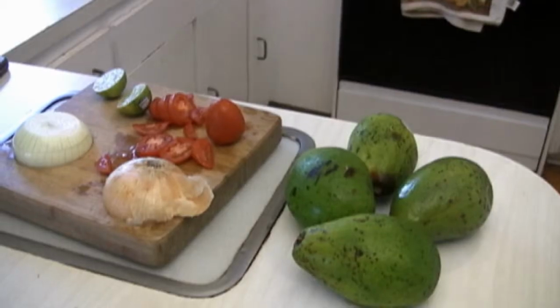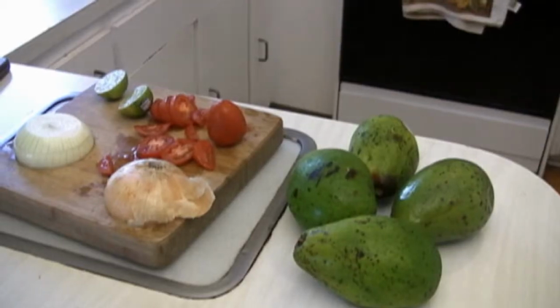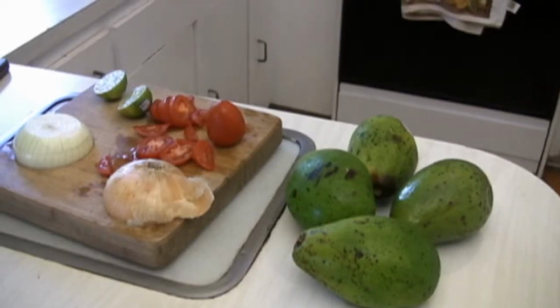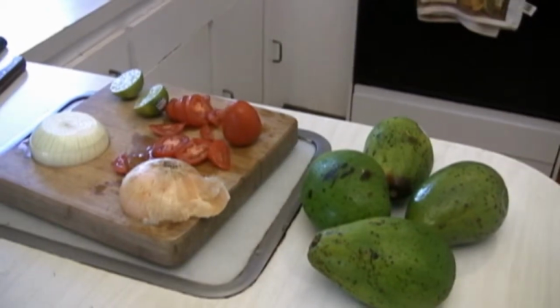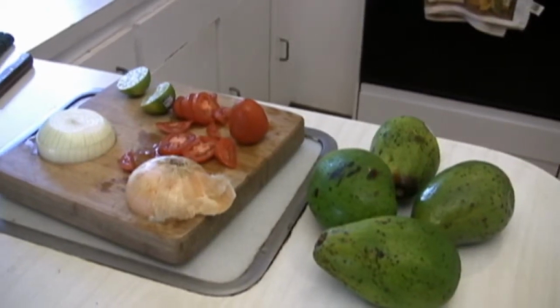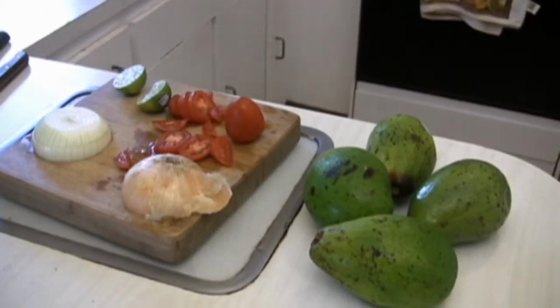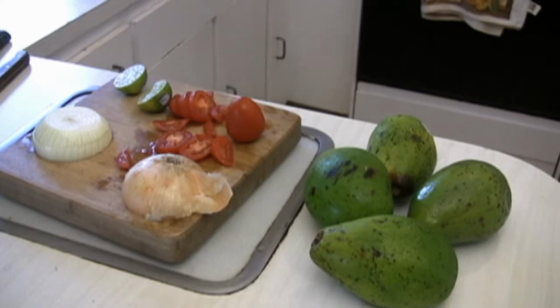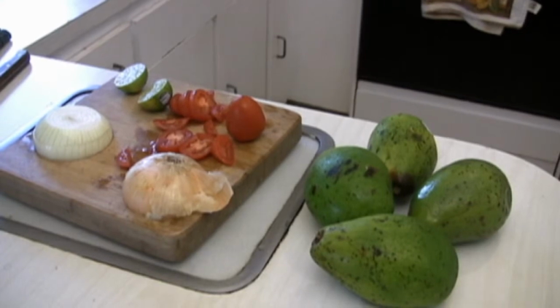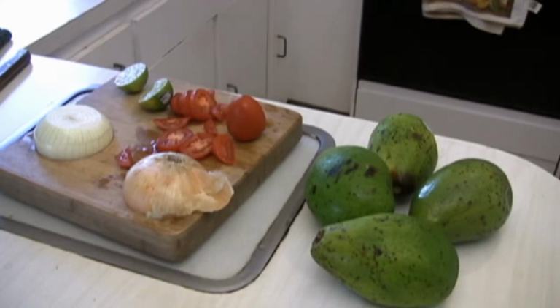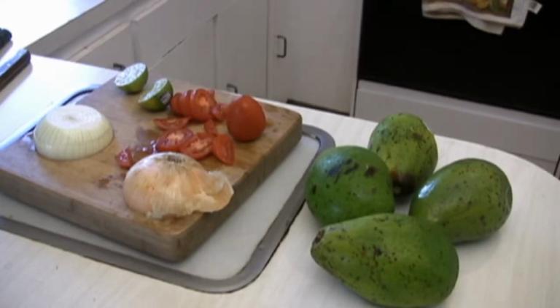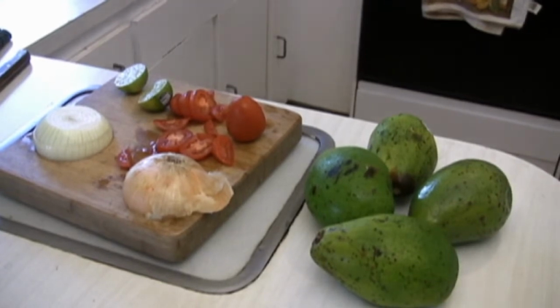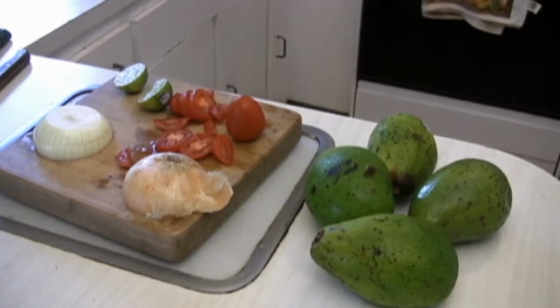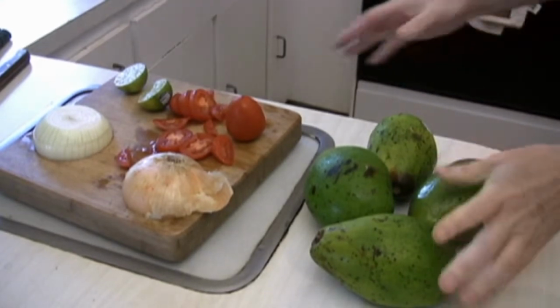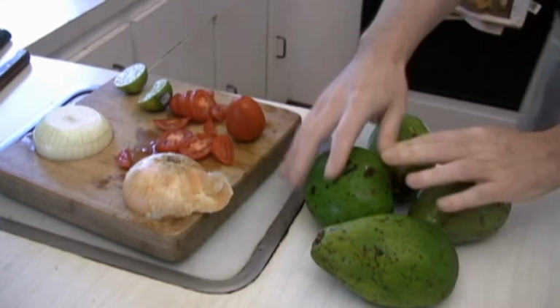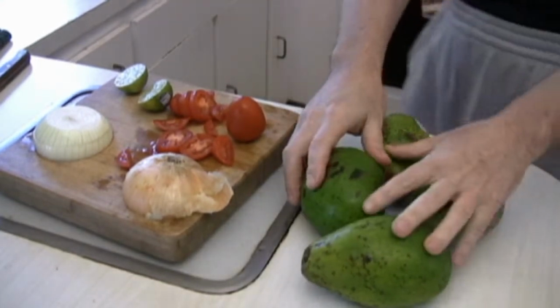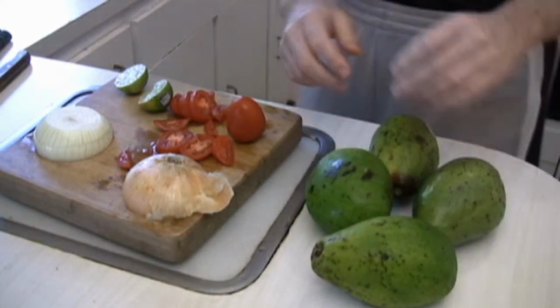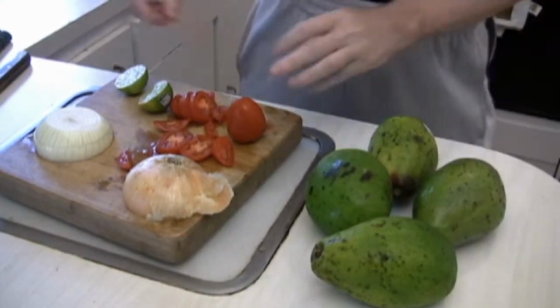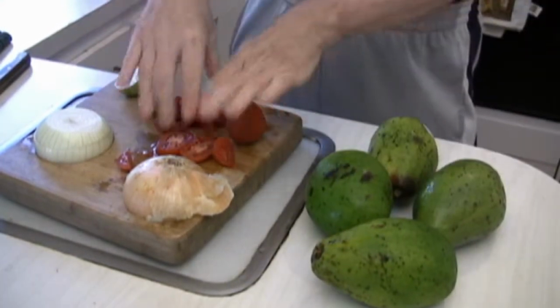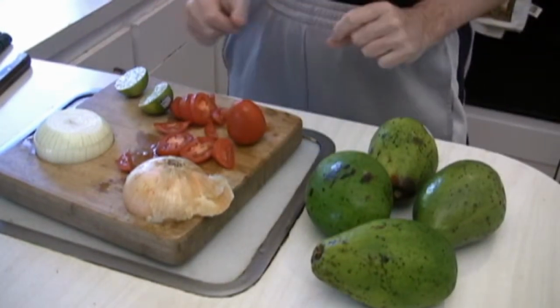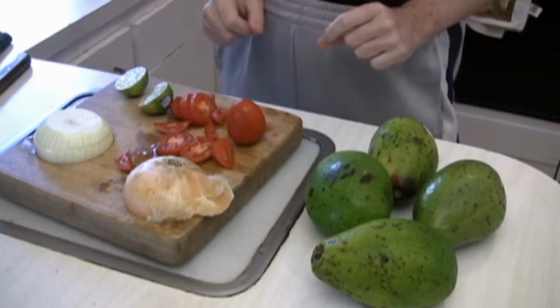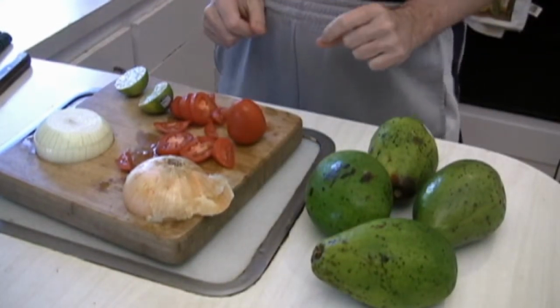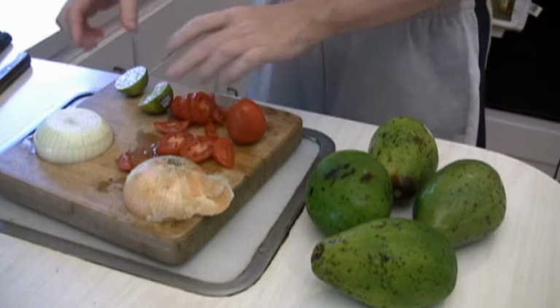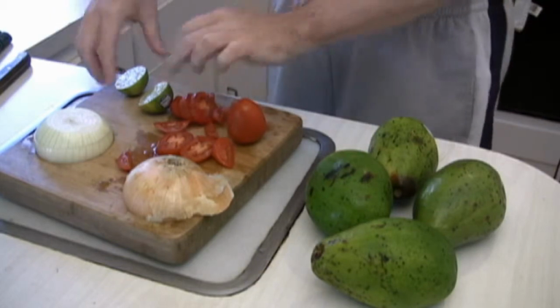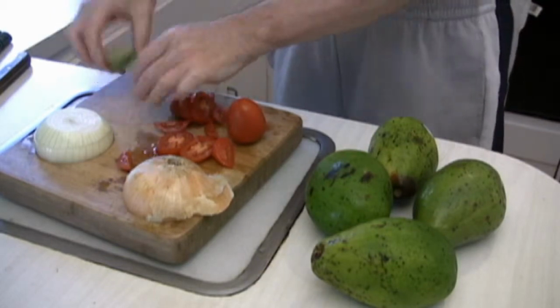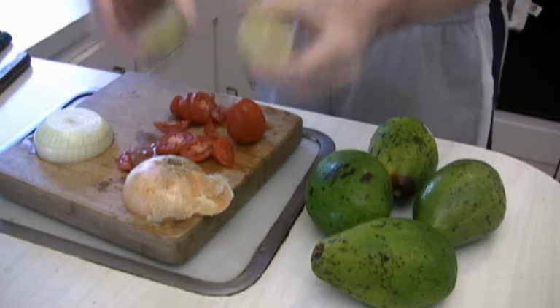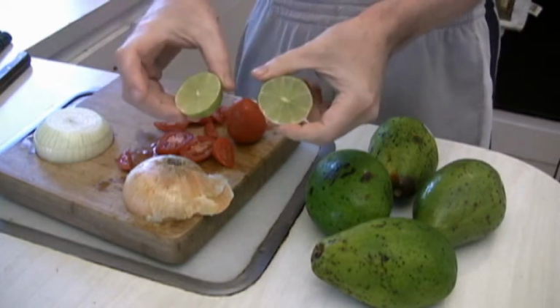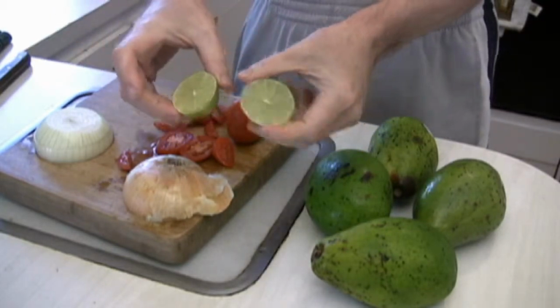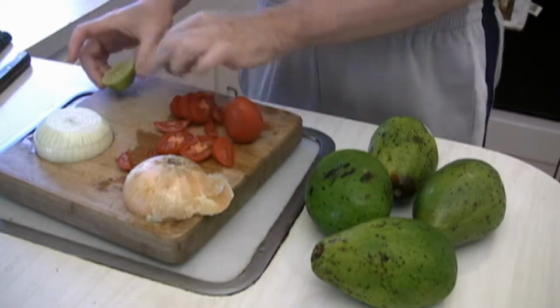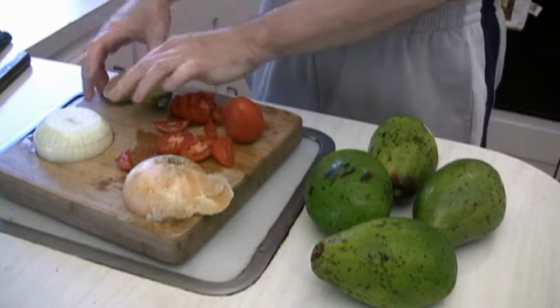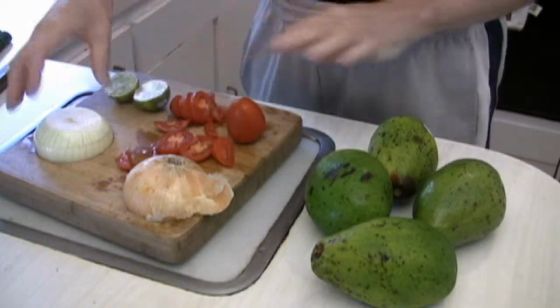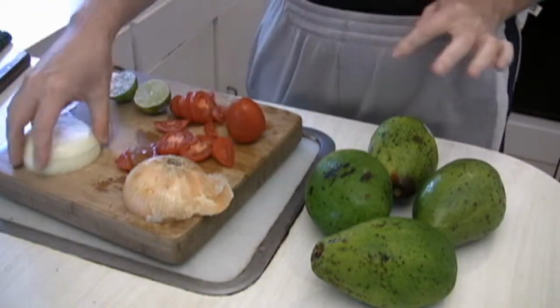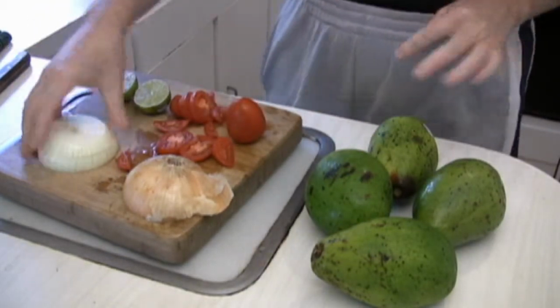To get started, here are some of the things you're going to need: a few avocados, some tomatoes, a lemon or lime, and an onion.